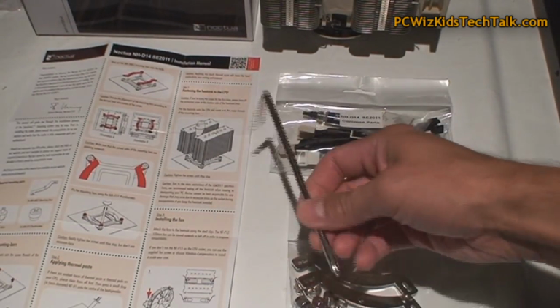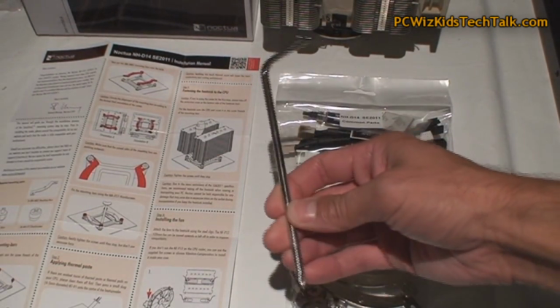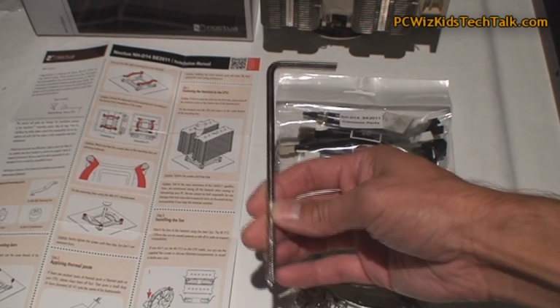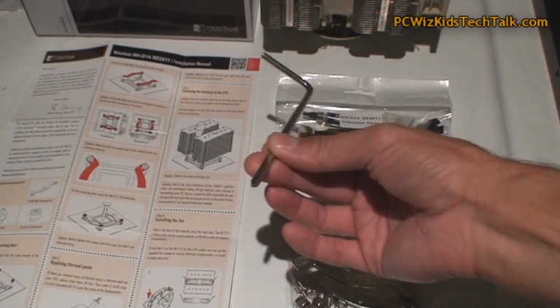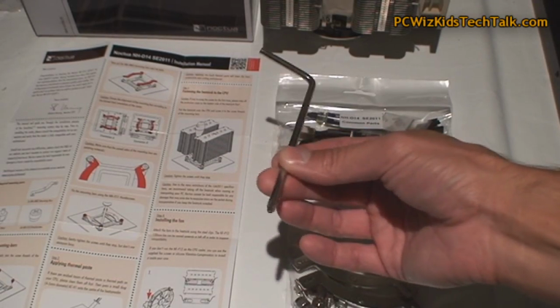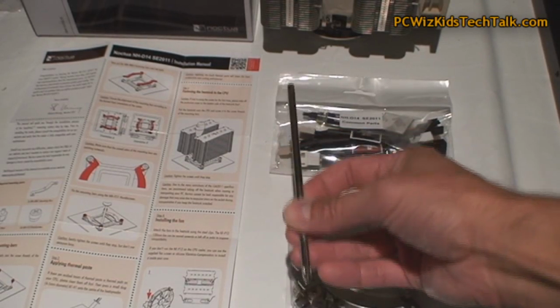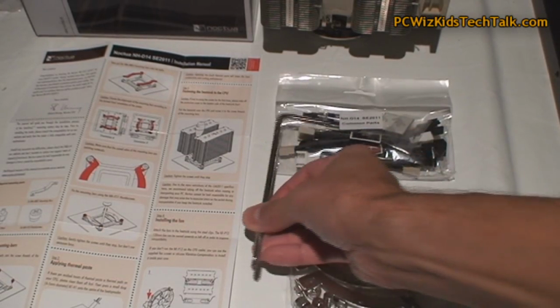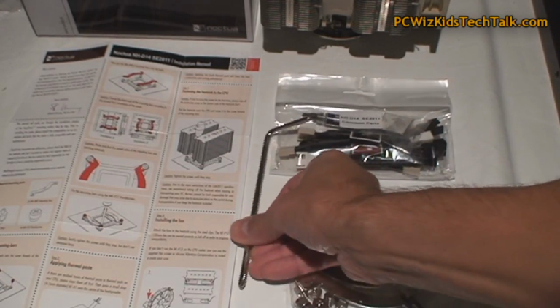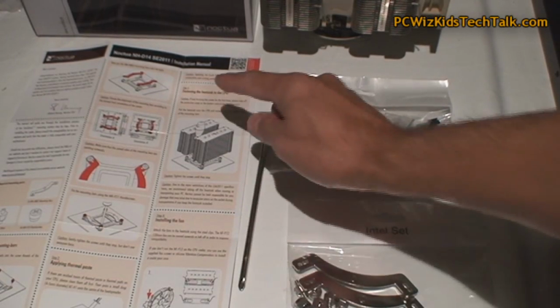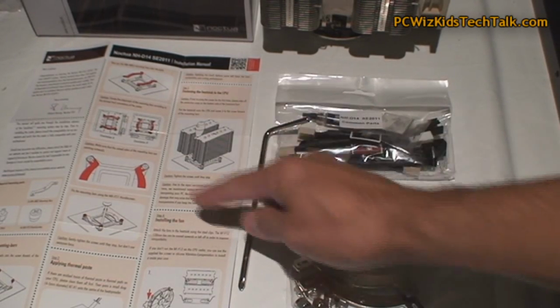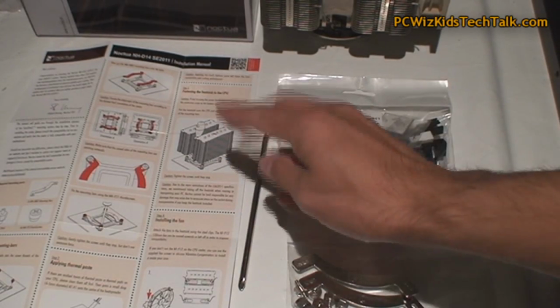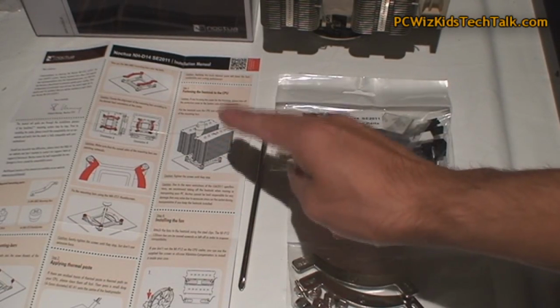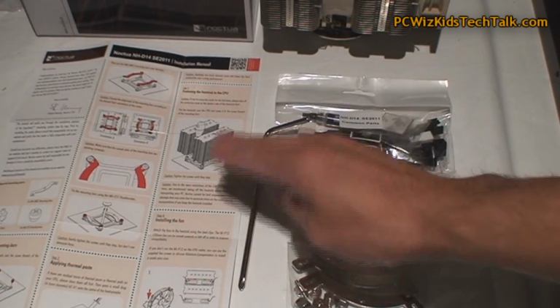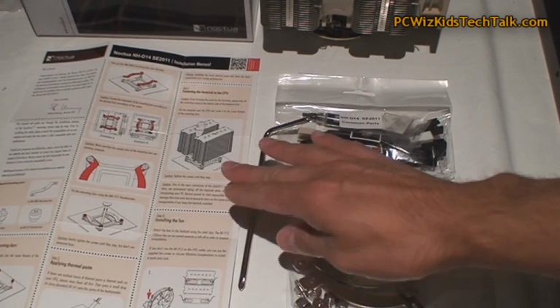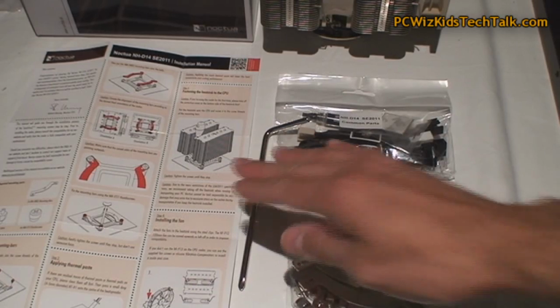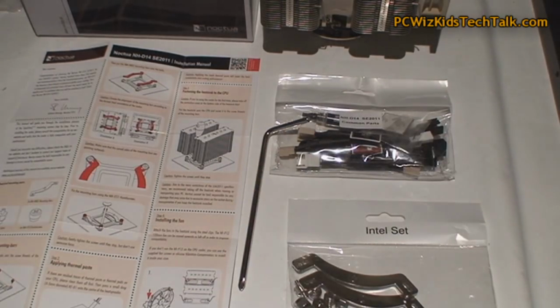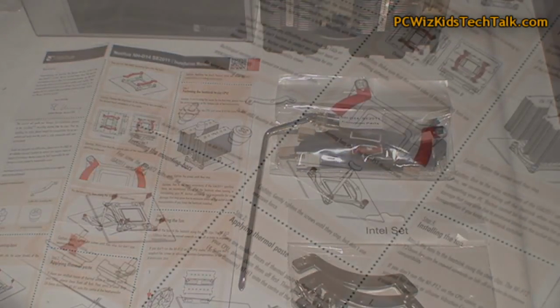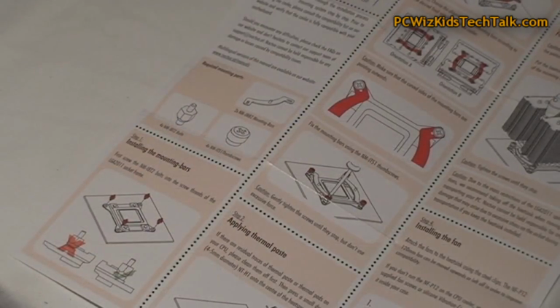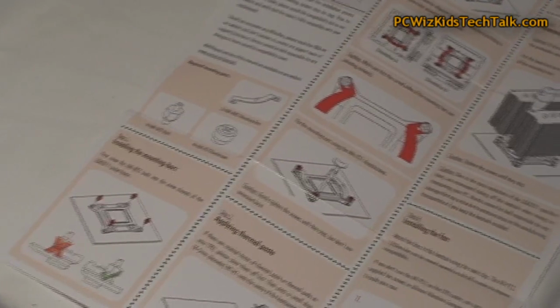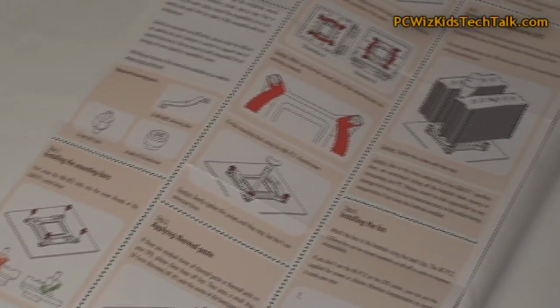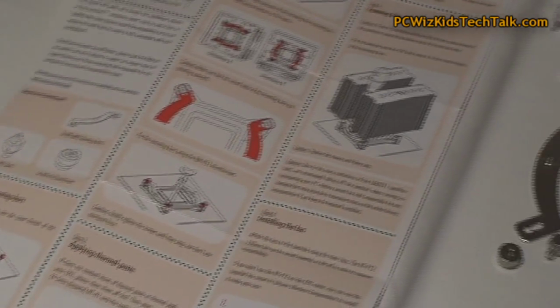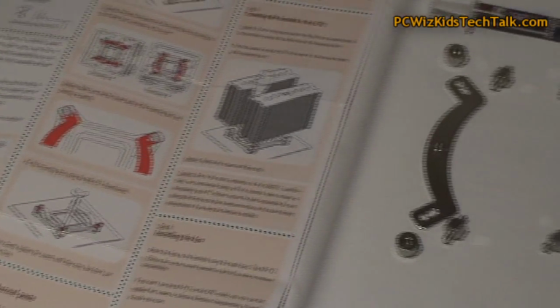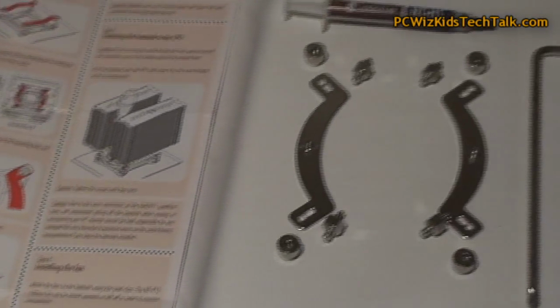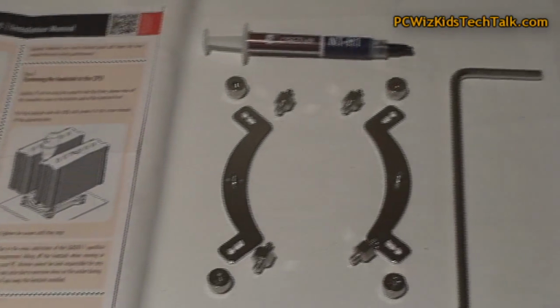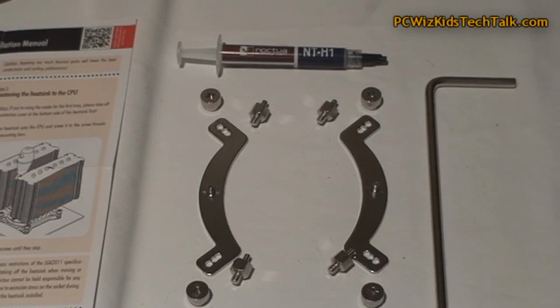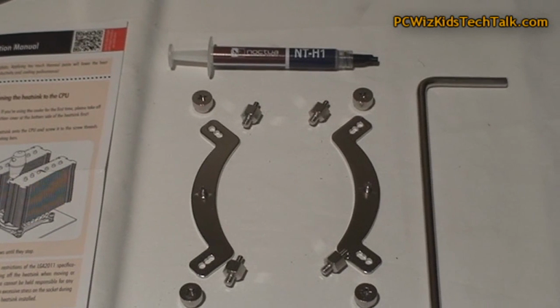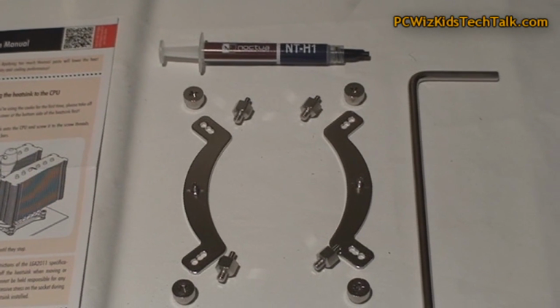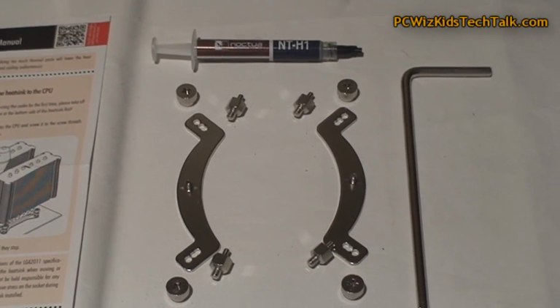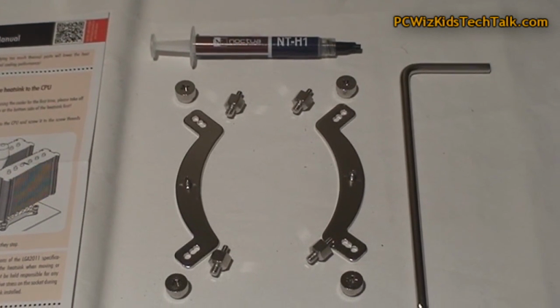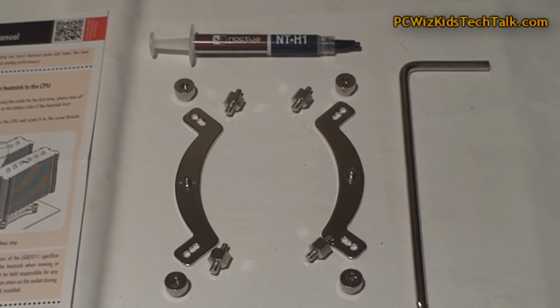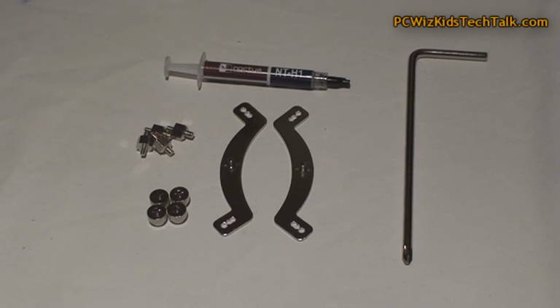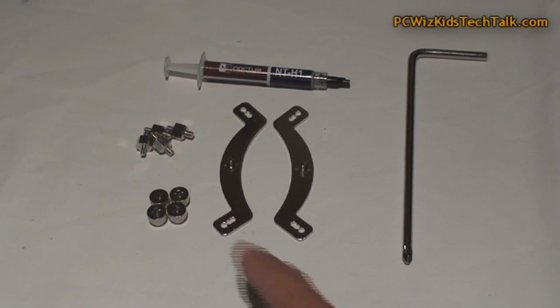You'll need a long screwdriver and that's pretty much it. If you want to know more details about the CPU, please click my other video link. This is a six heat pipe CPU, dual fan, dual radiator configuration.